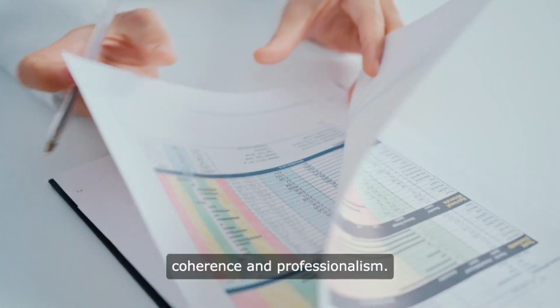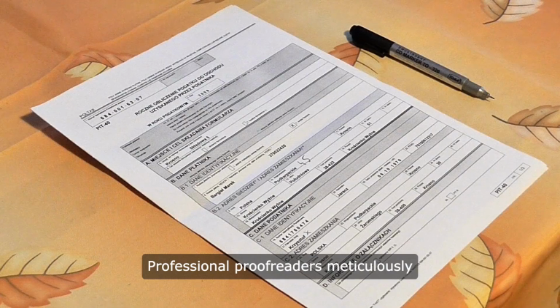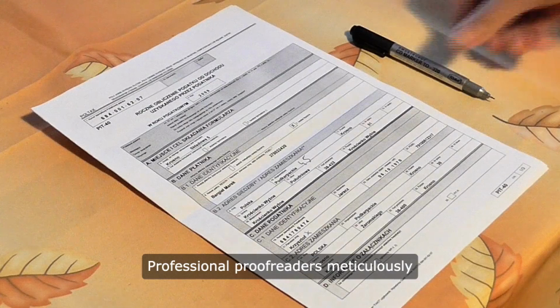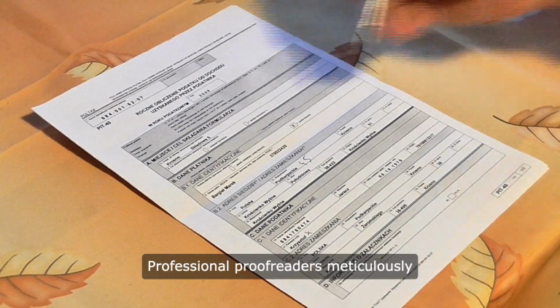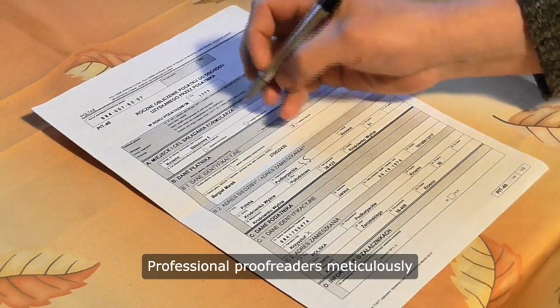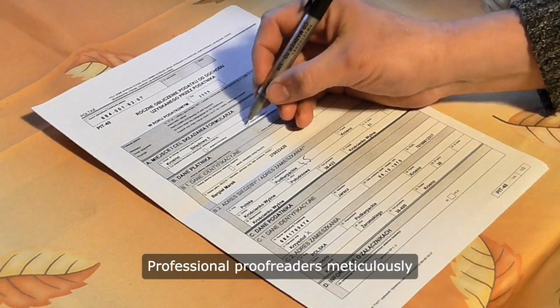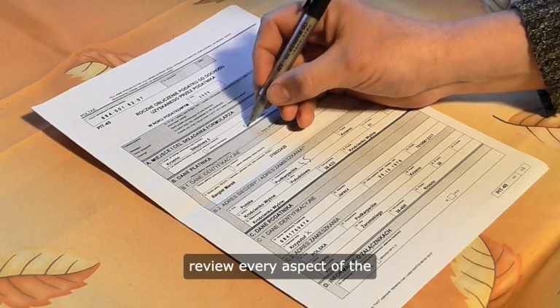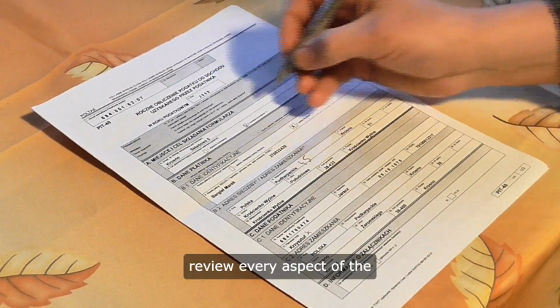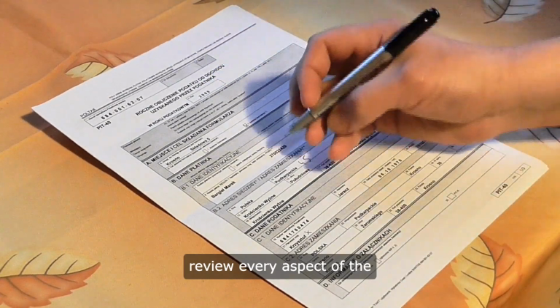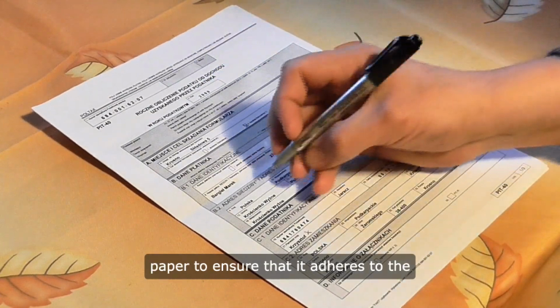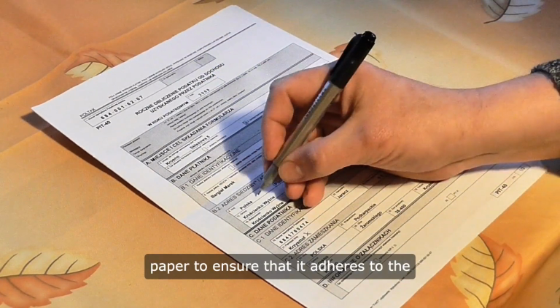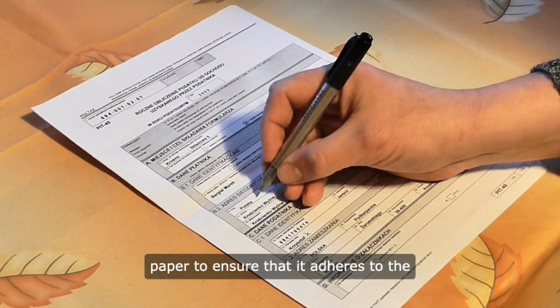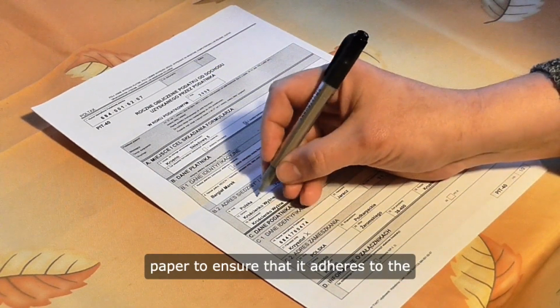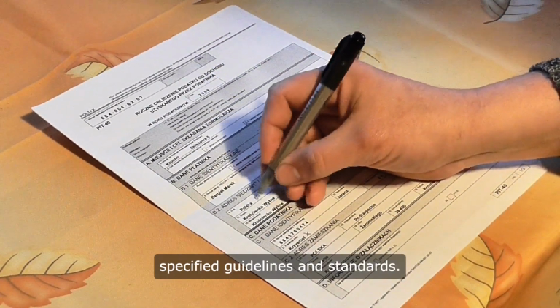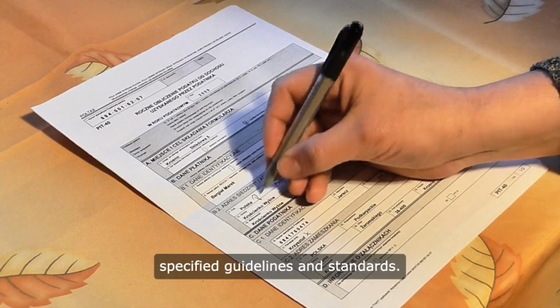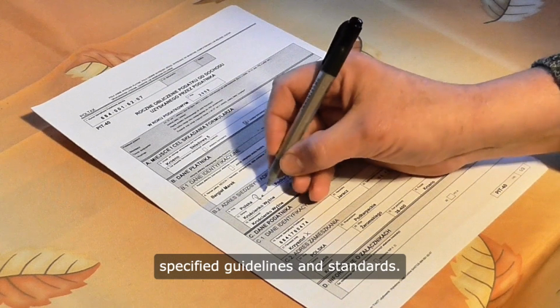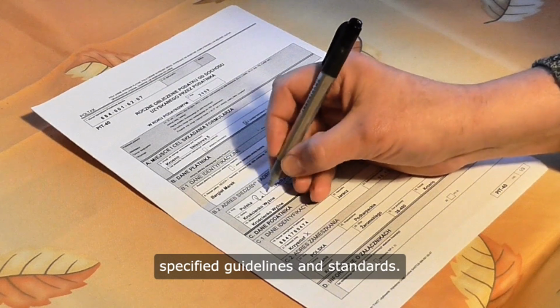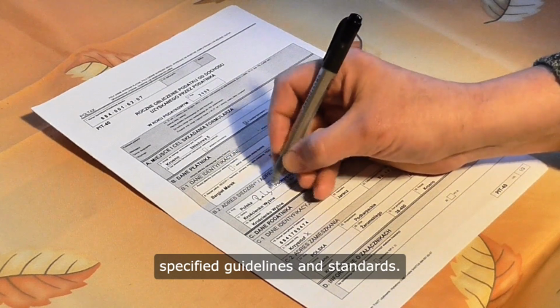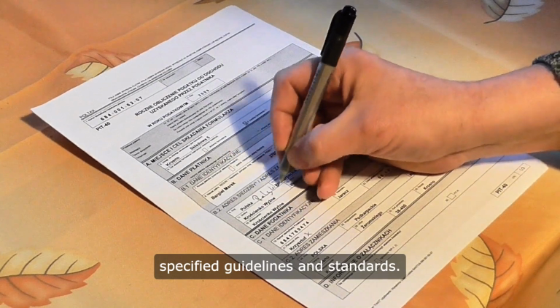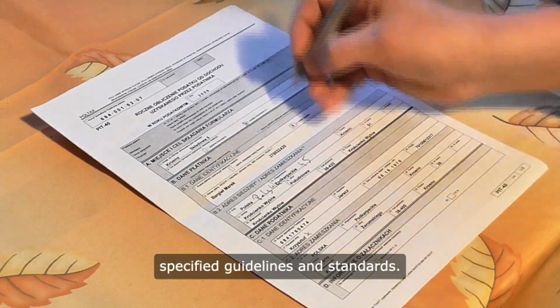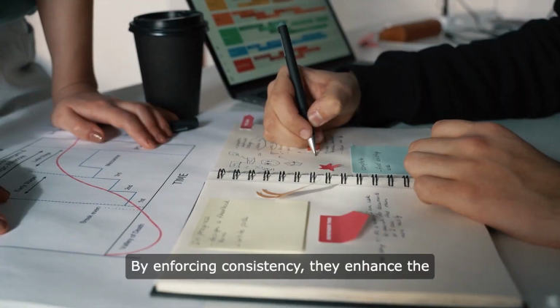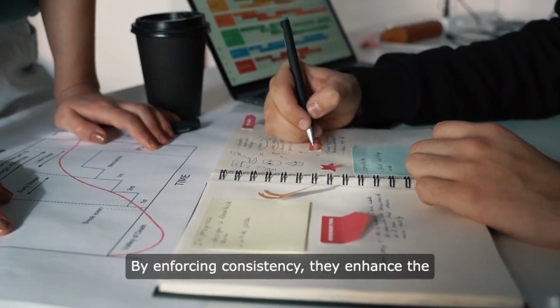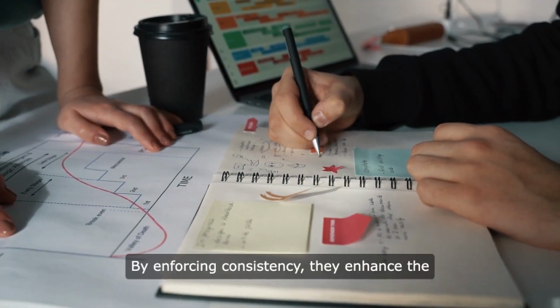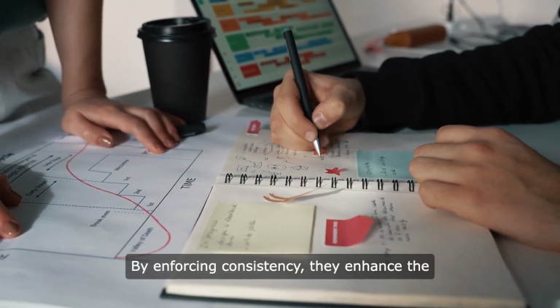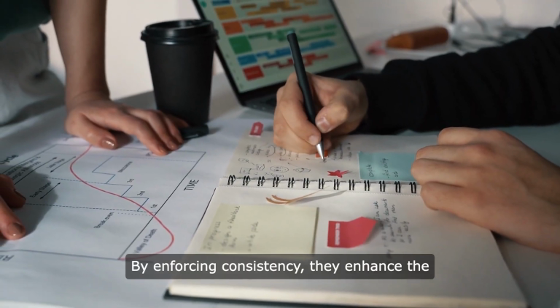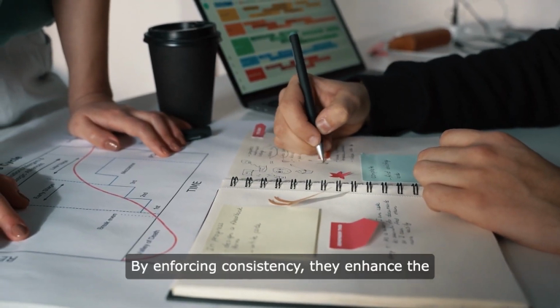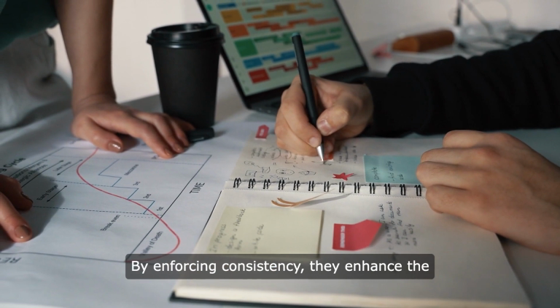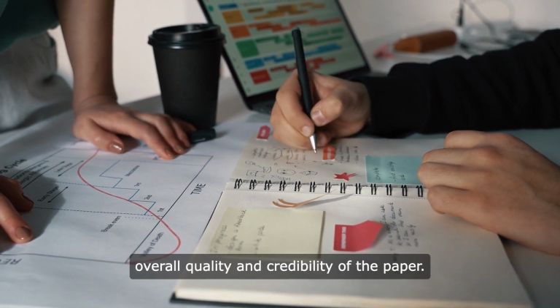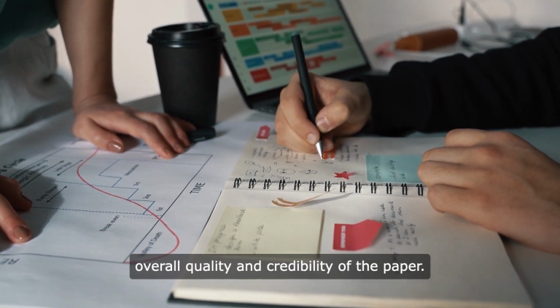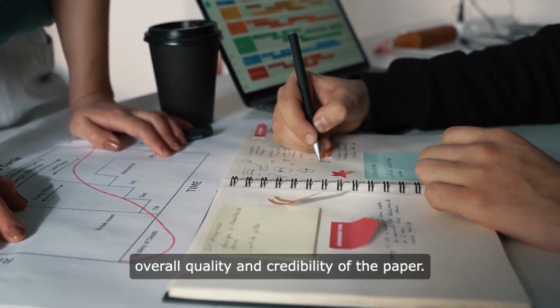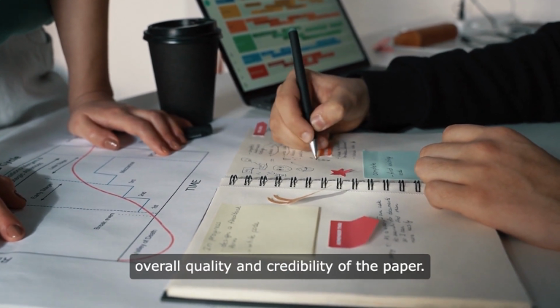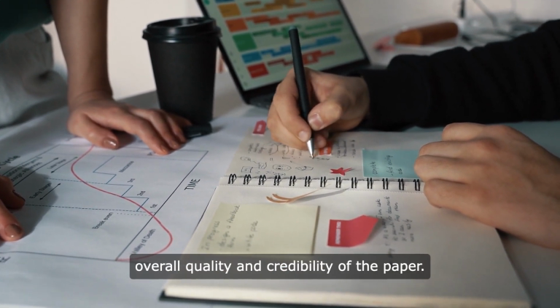Professional proofreaders meticulously review every aspect of the paper to ensure that it adheres to the specified guidelines and standards. By enforcing consistency, they enhance the overall quality and credibility of the paper.